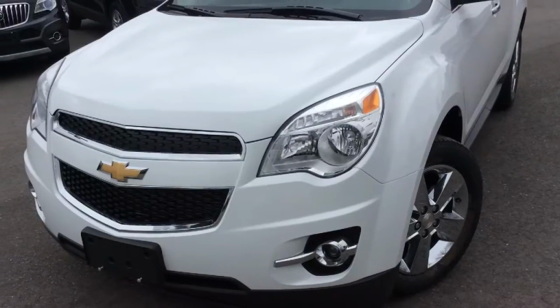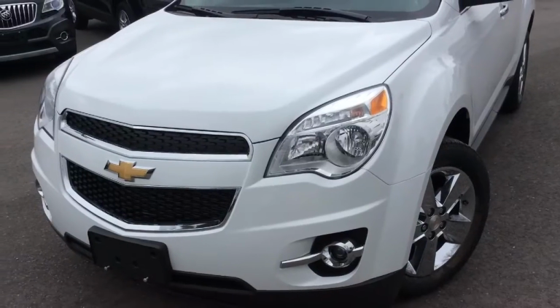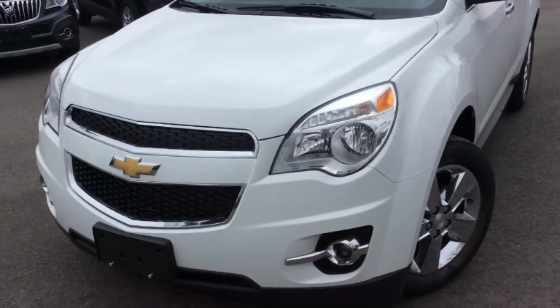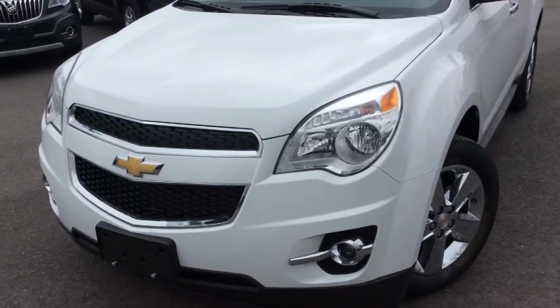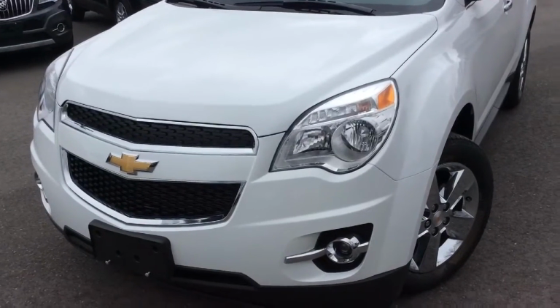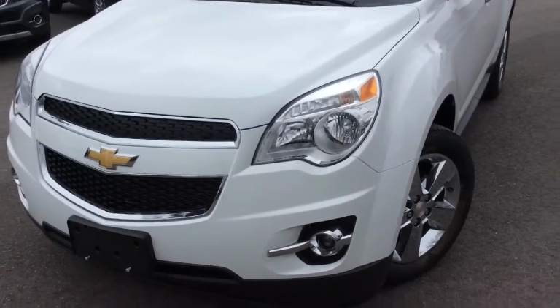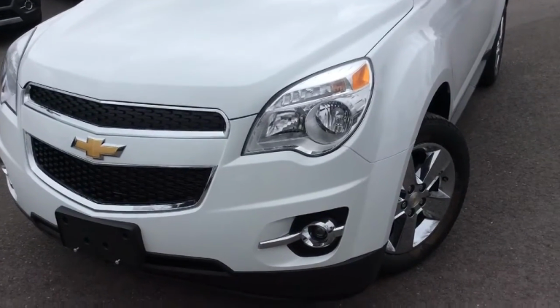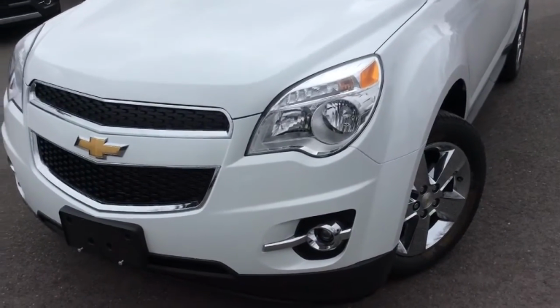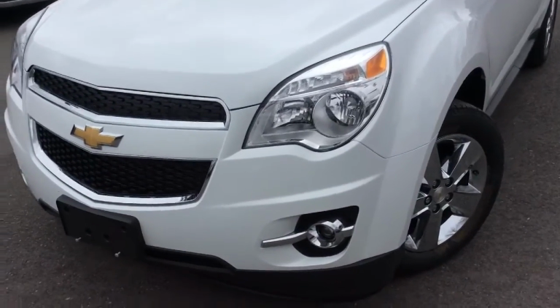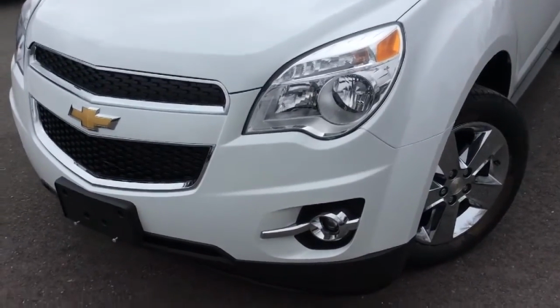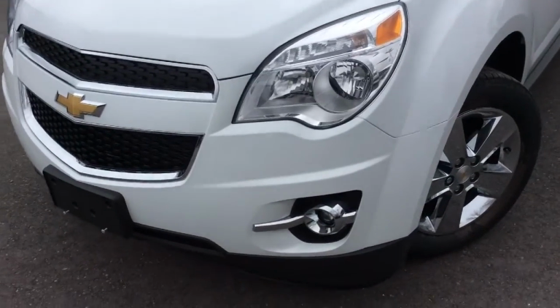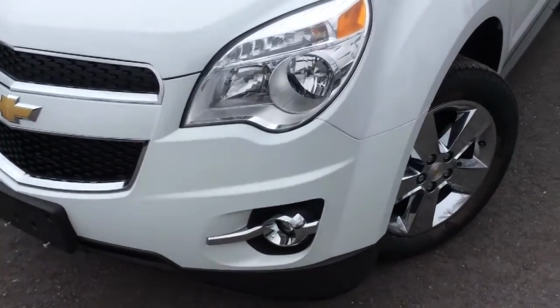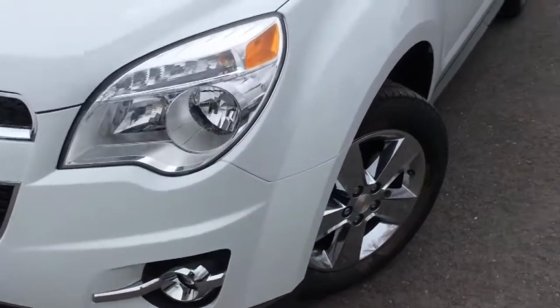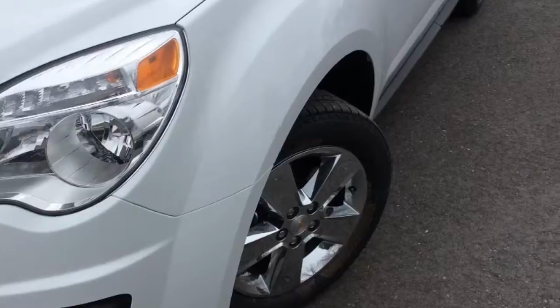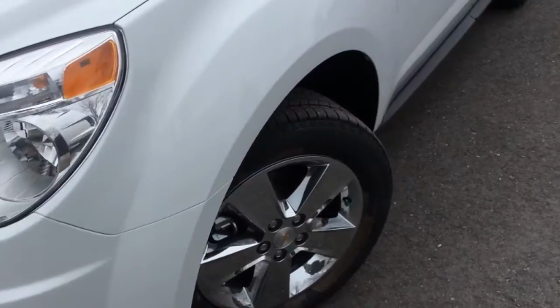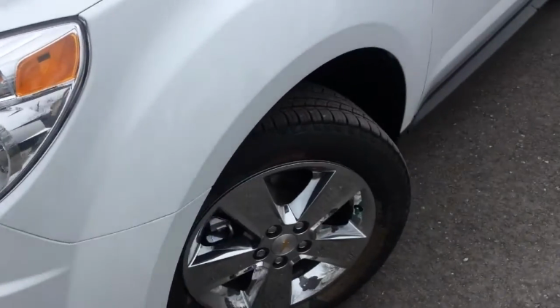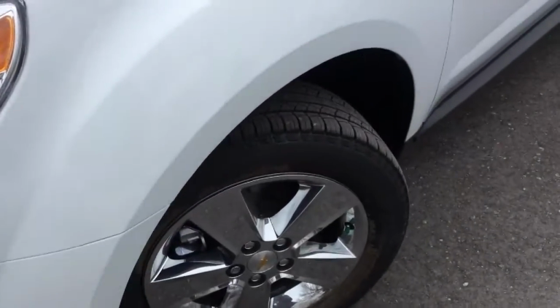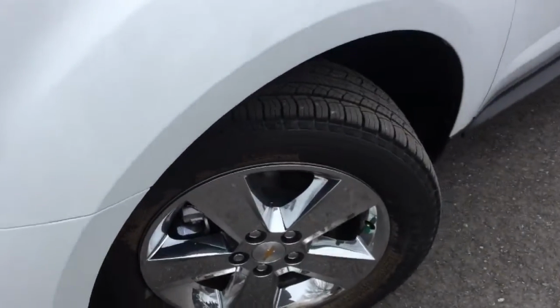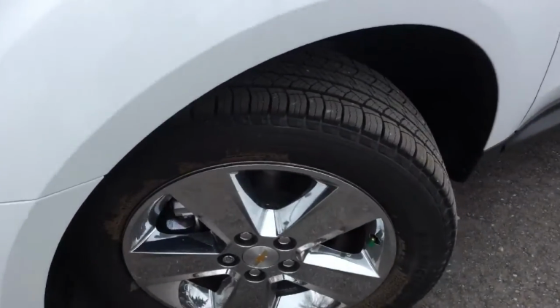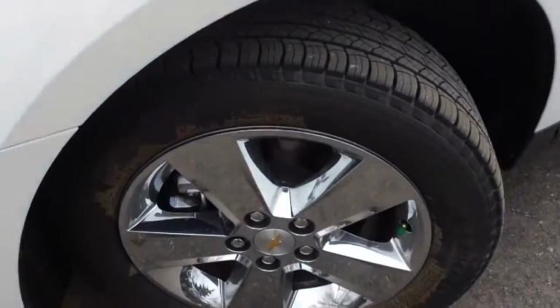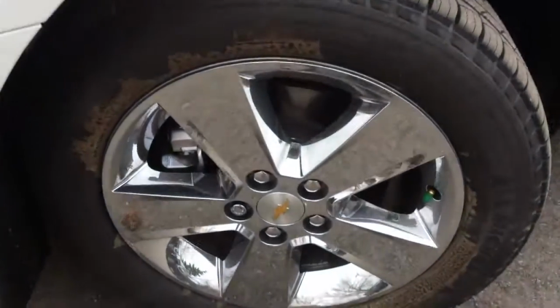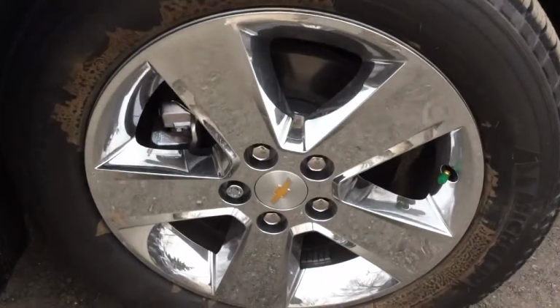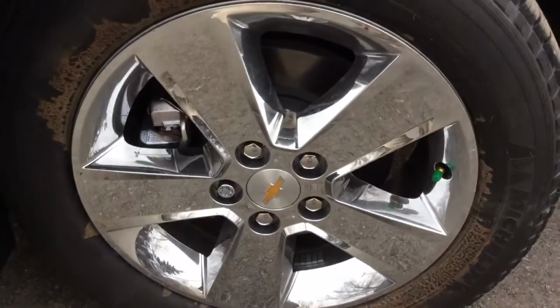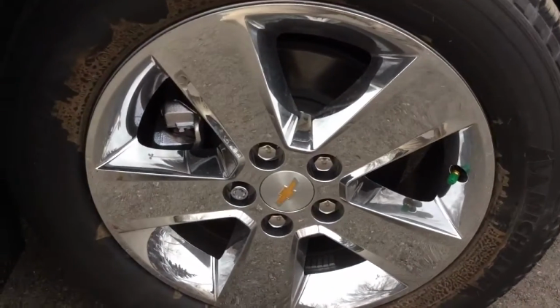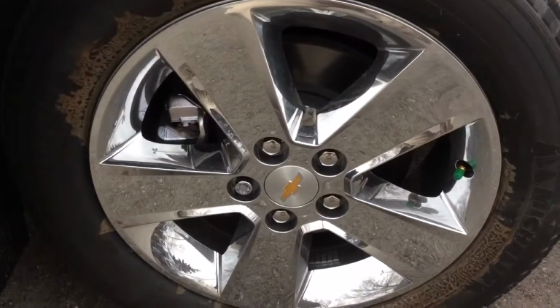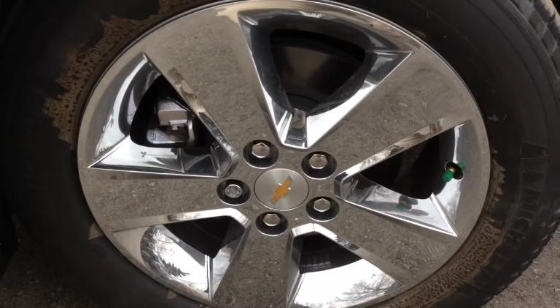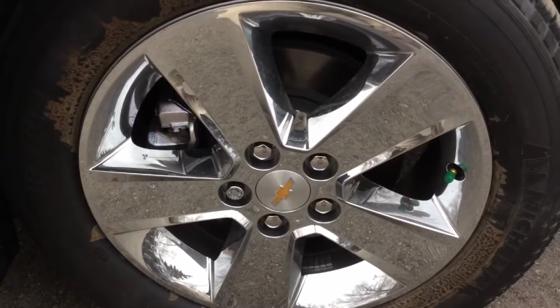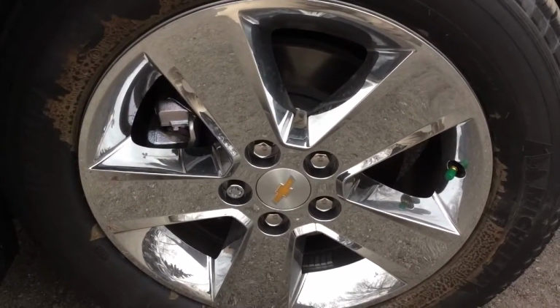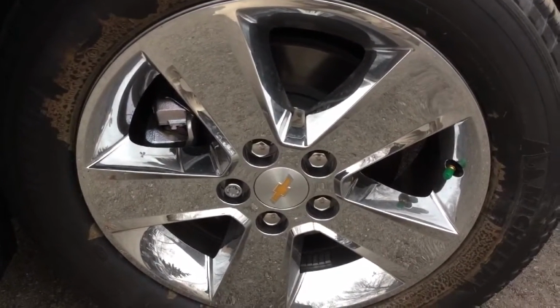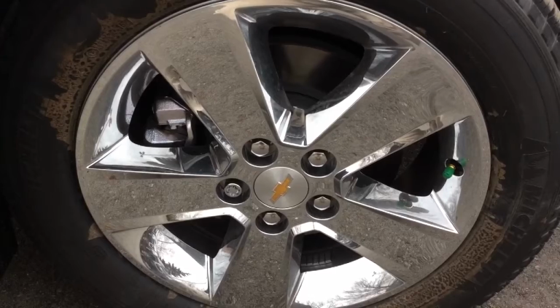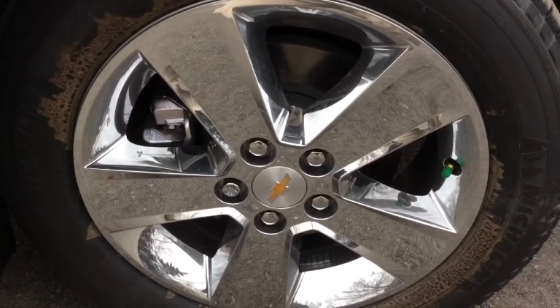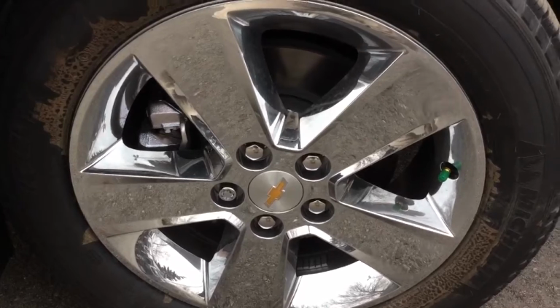At the front end of the Equinox, we have halogen headlamps and fog lights. There's 18-inch chrome clad aluminum wheels added on, and you have disc brakes on all four wheels and wheel locks.